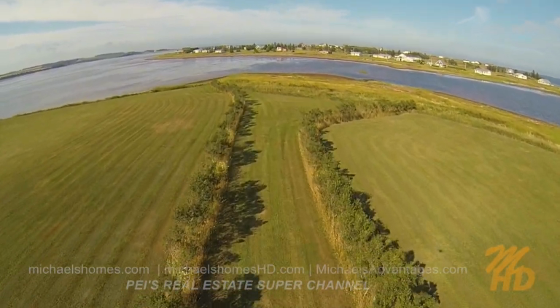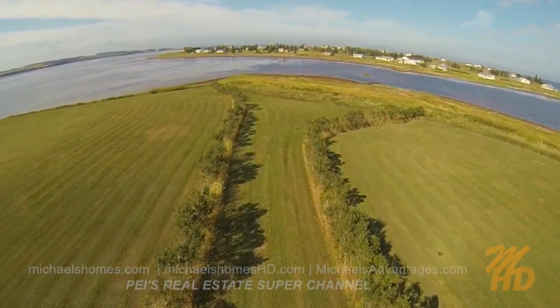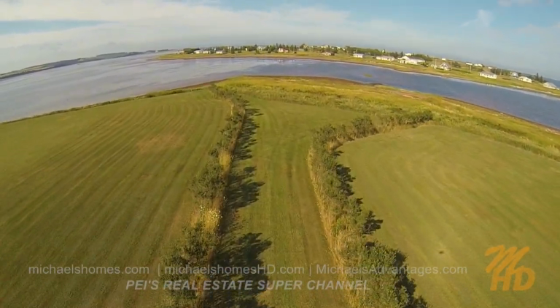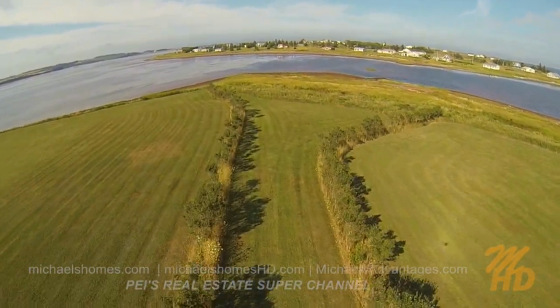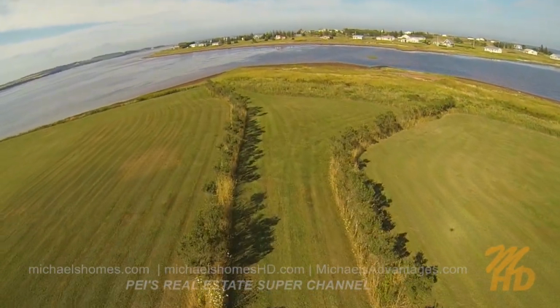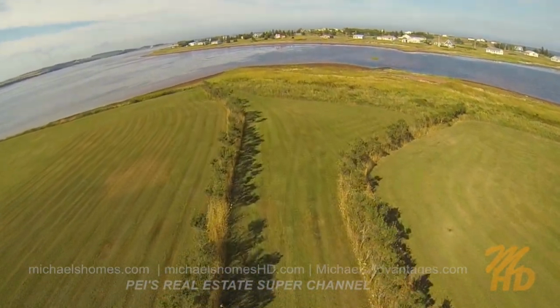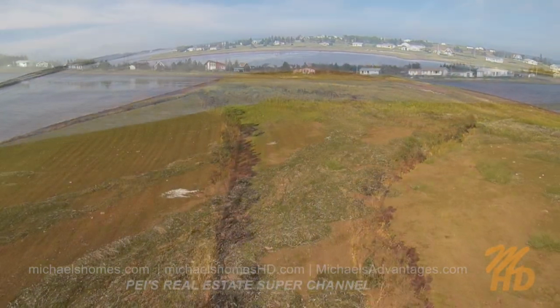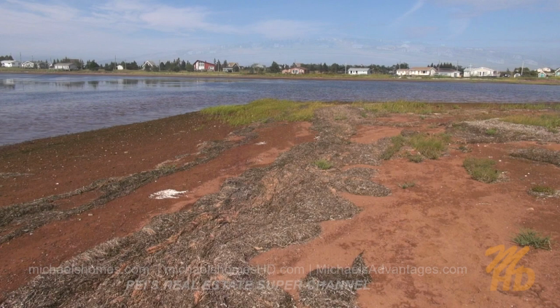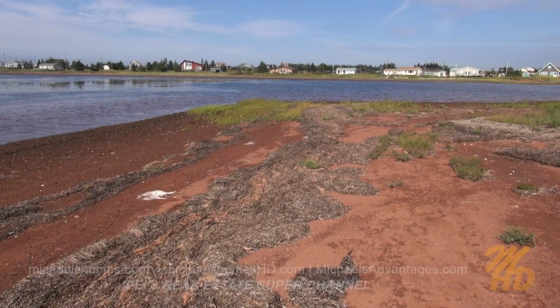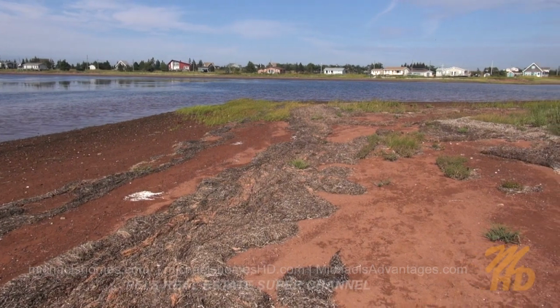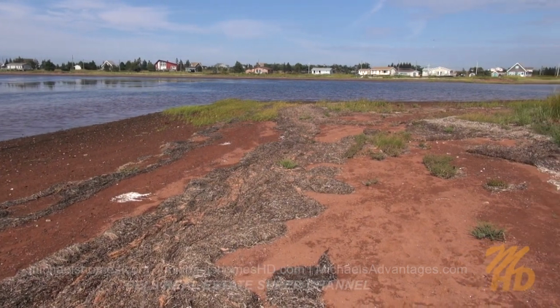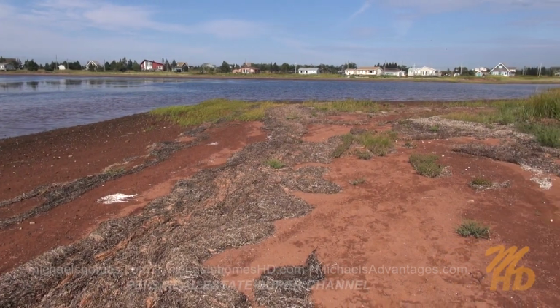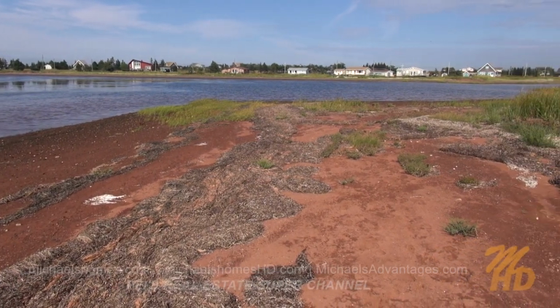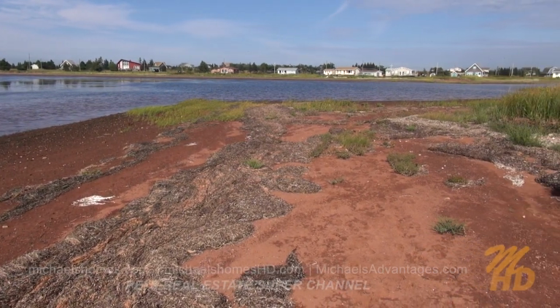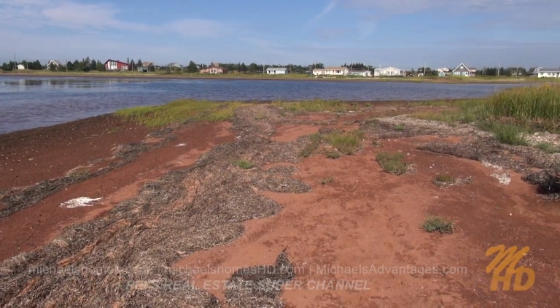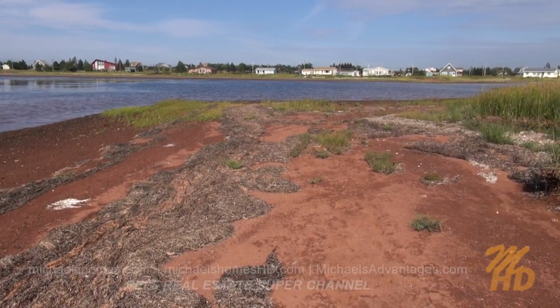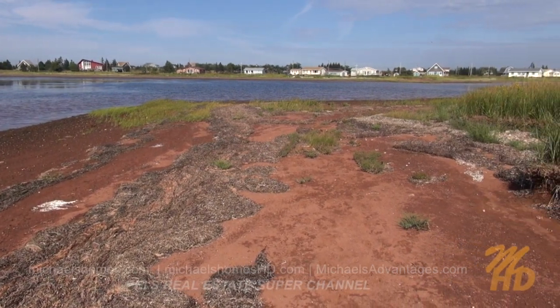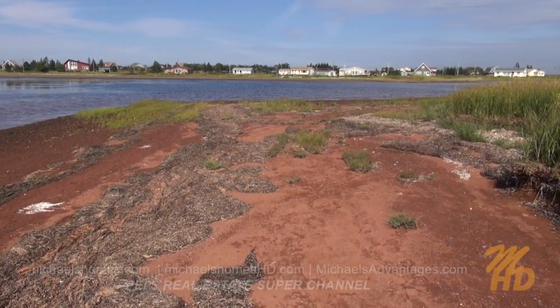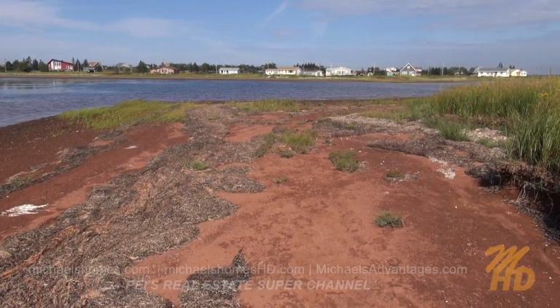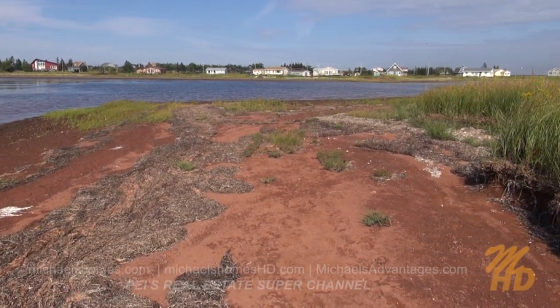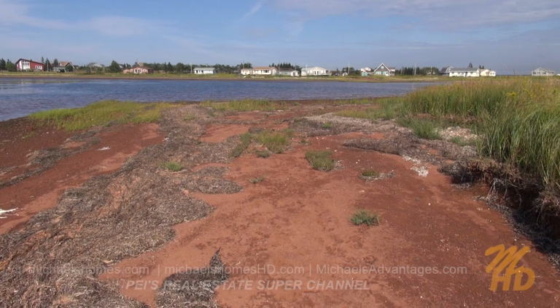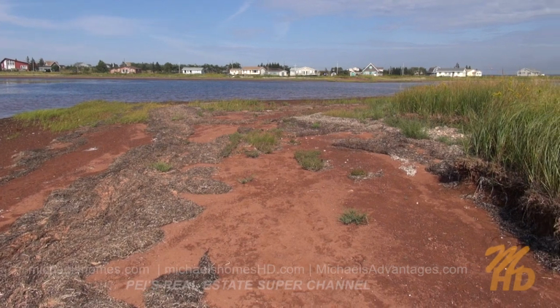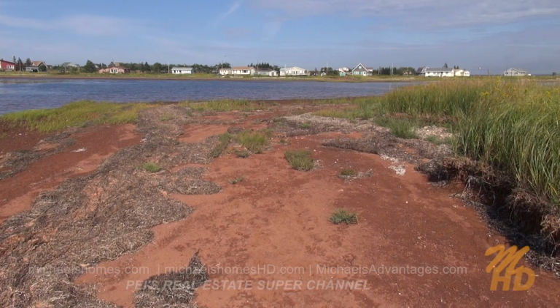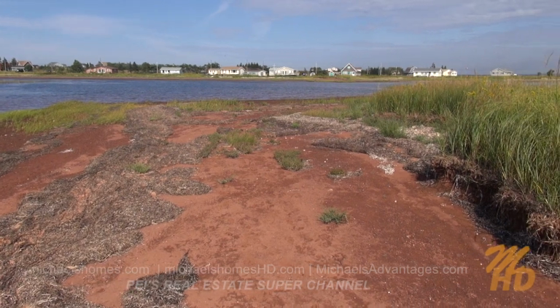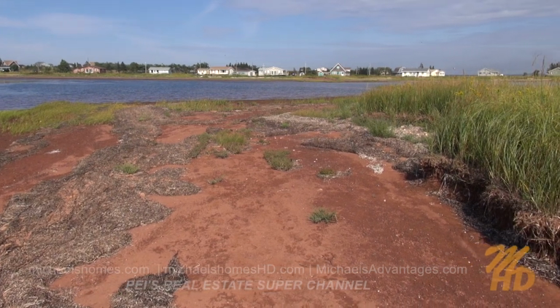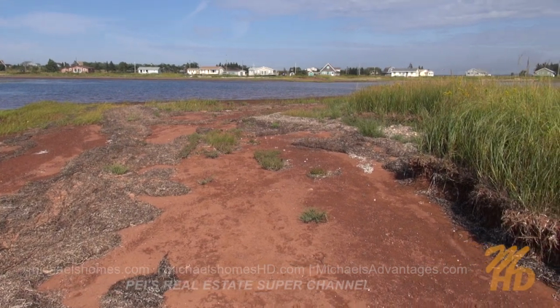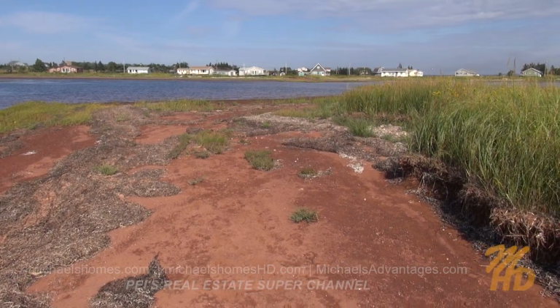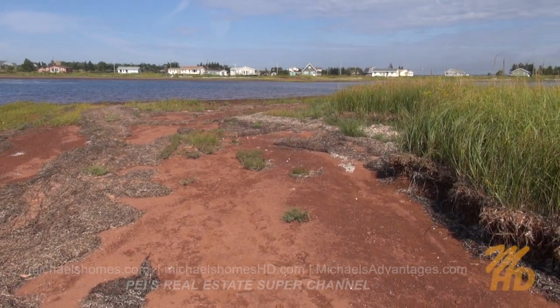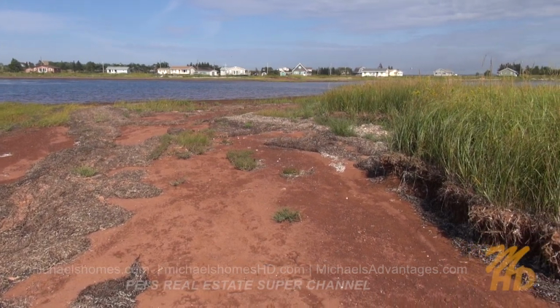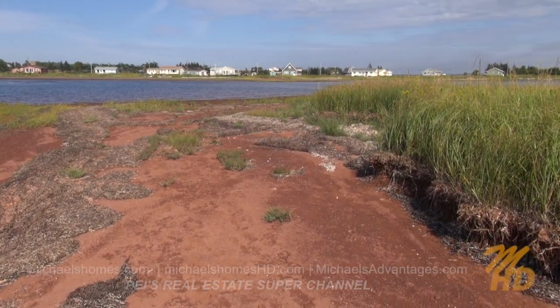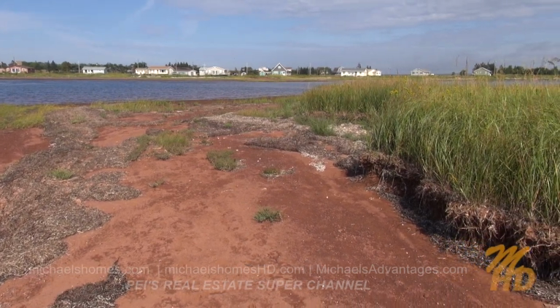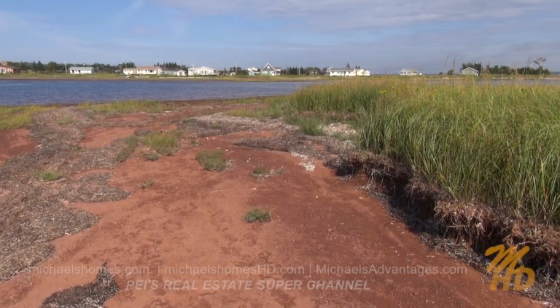I'm just standing on the beach area here now, so this is what the beach looks like. We've got an abundance of seaweed pretty well everywhere on the island that will typically dry up and blow away, or you can just remove it.